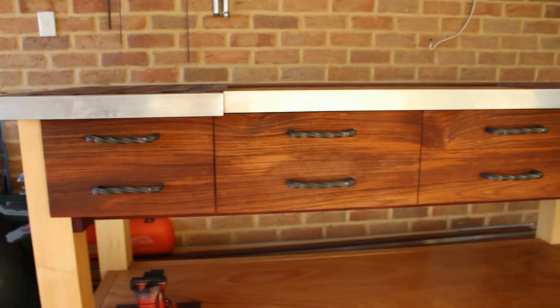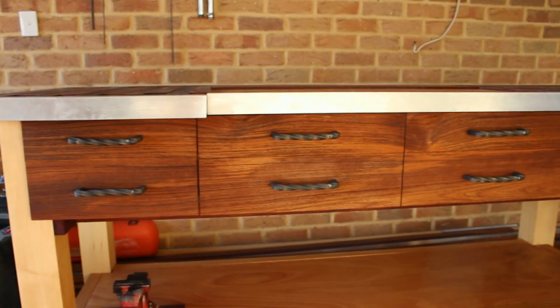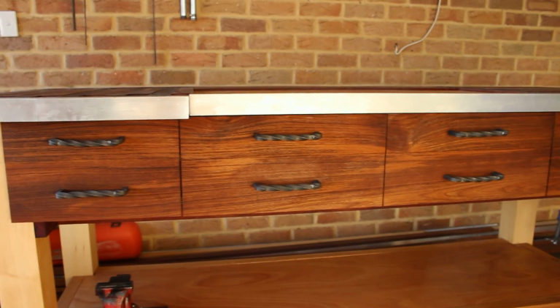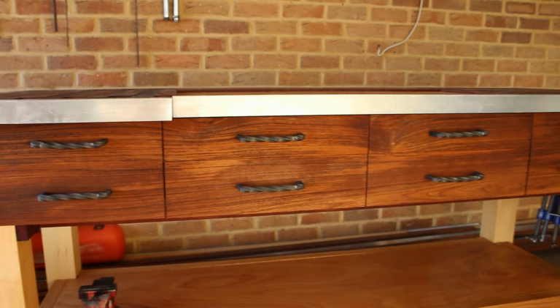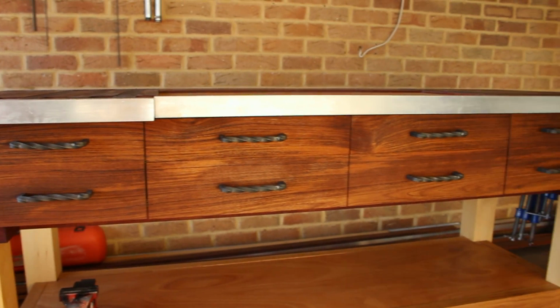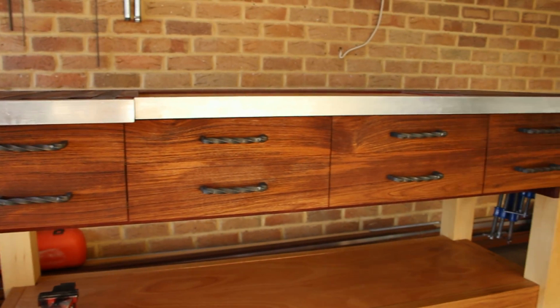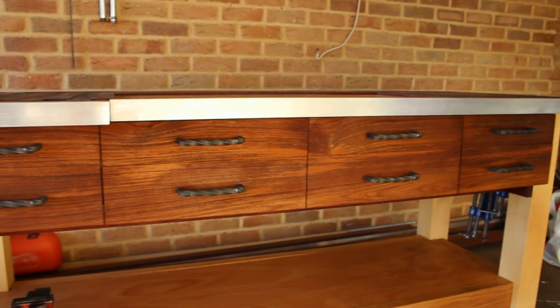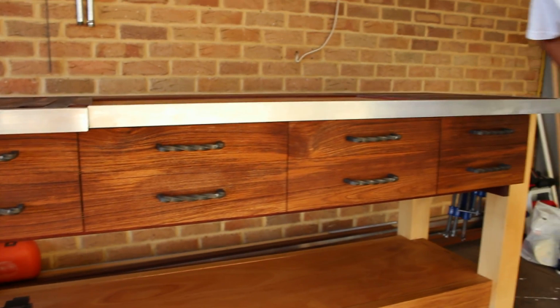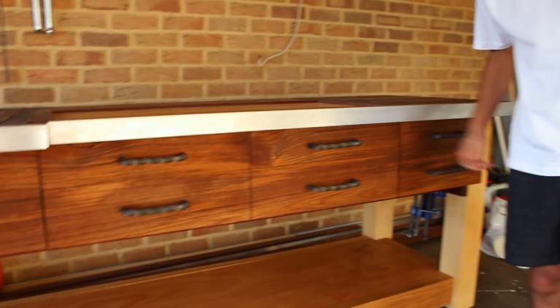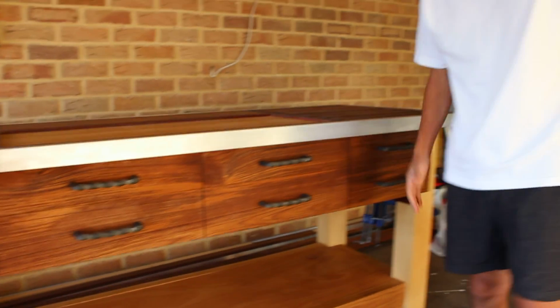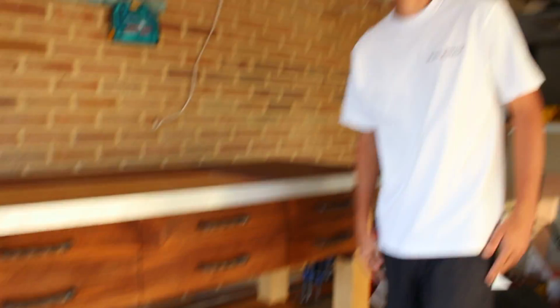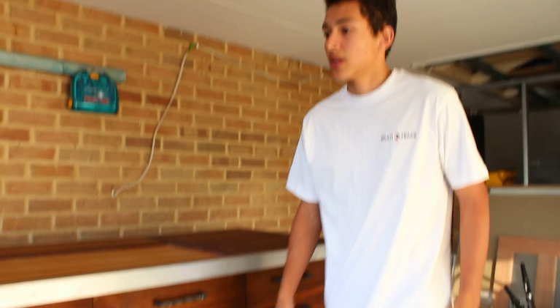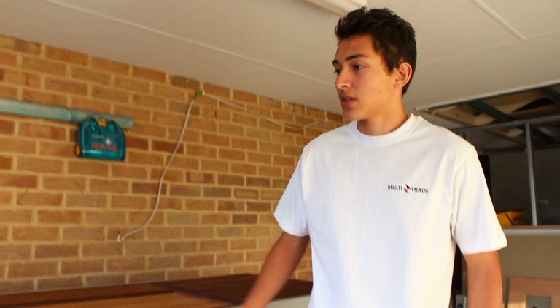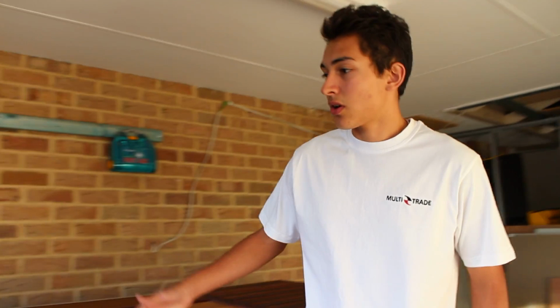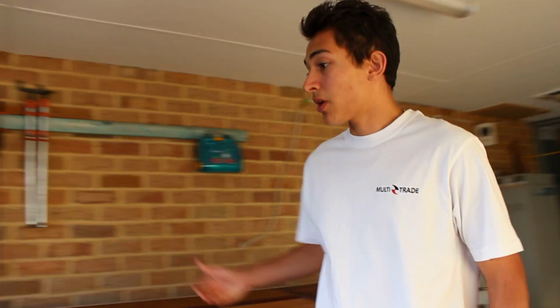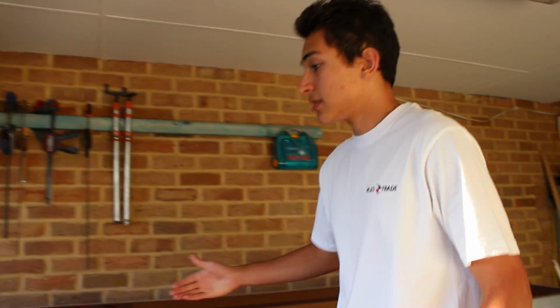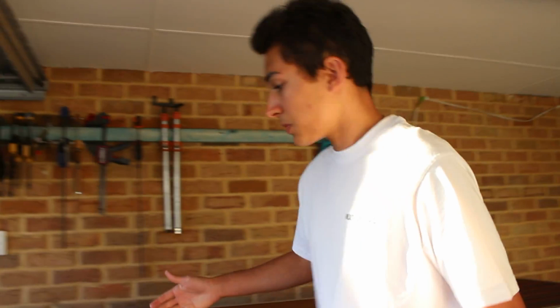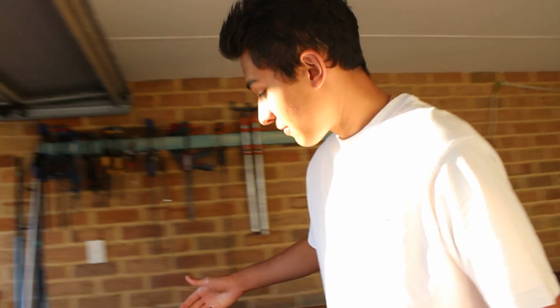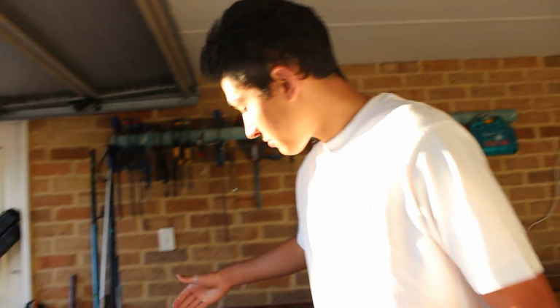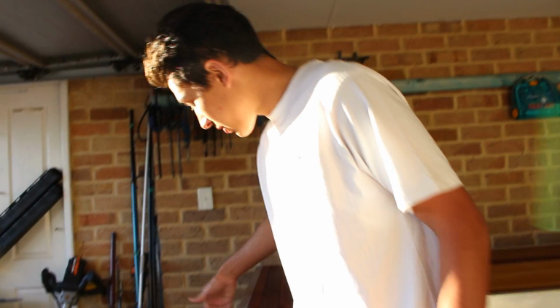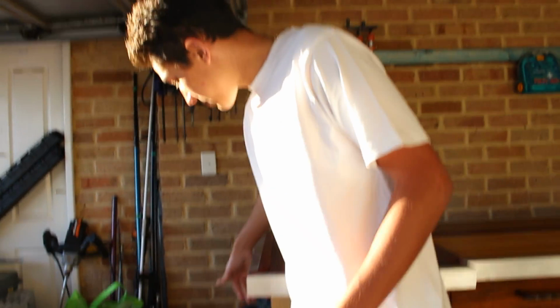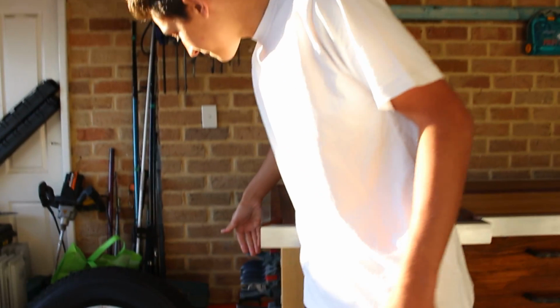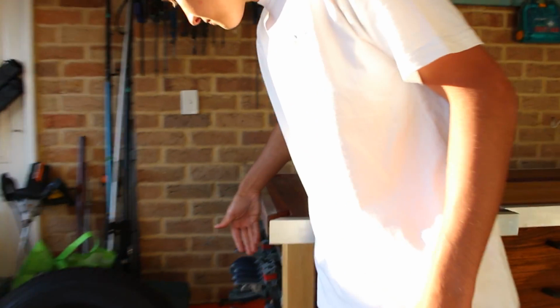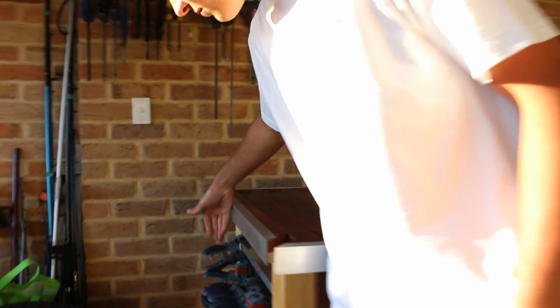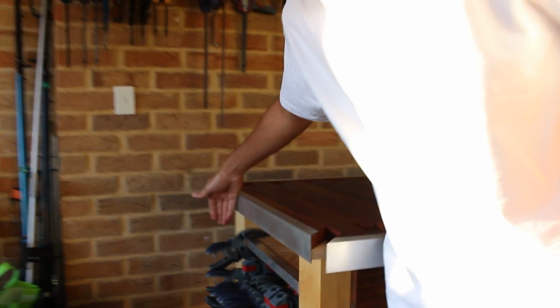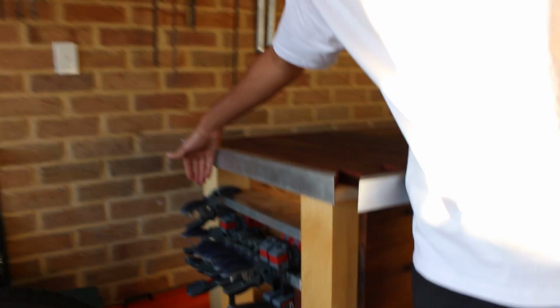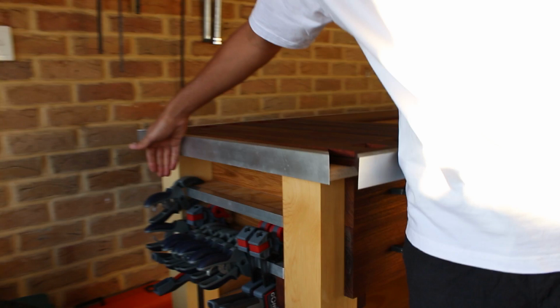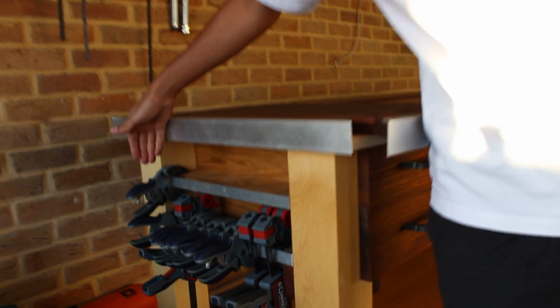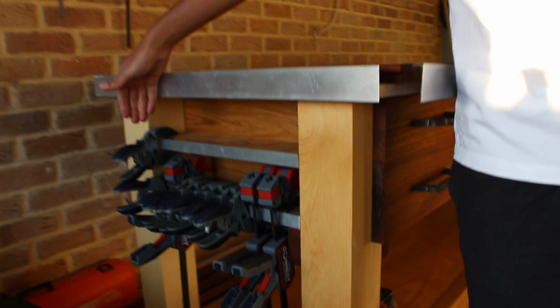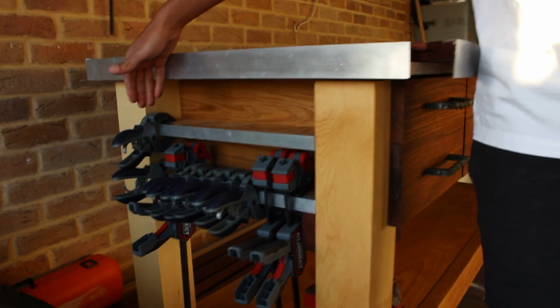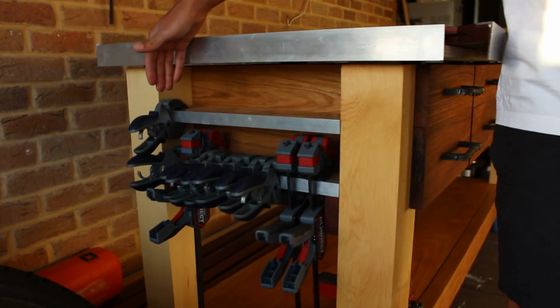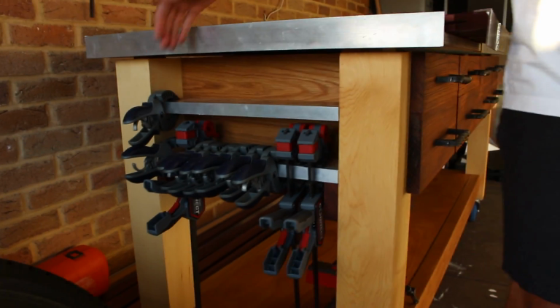Now I'm going to show you some of the features of my bench. On both ends we have clamp storage for your array of clamps.